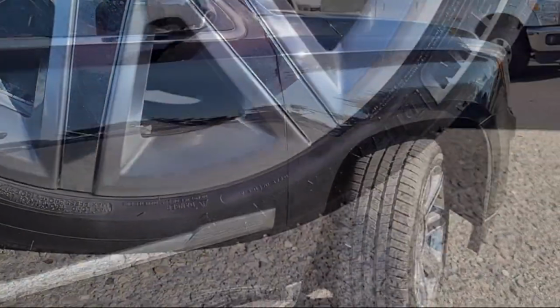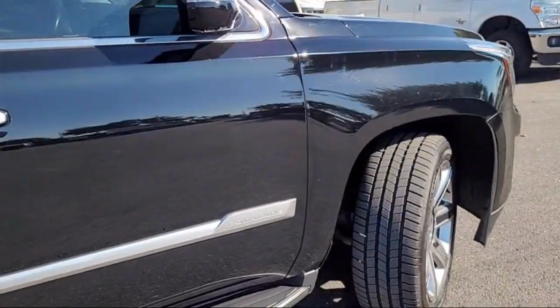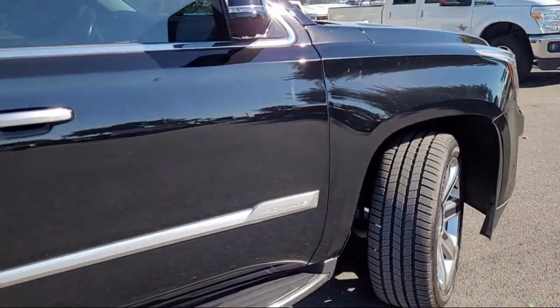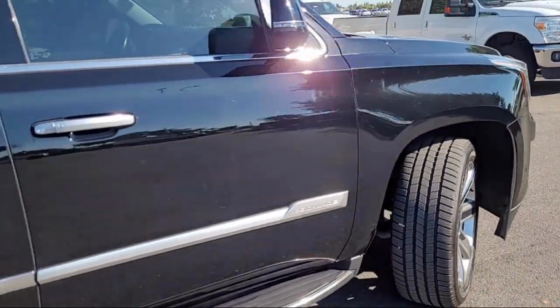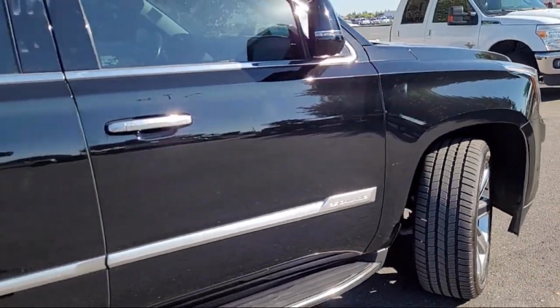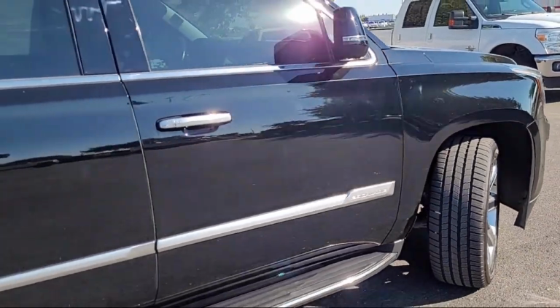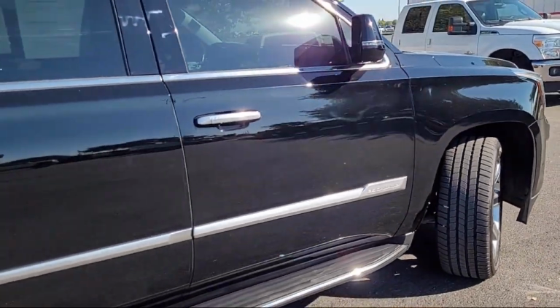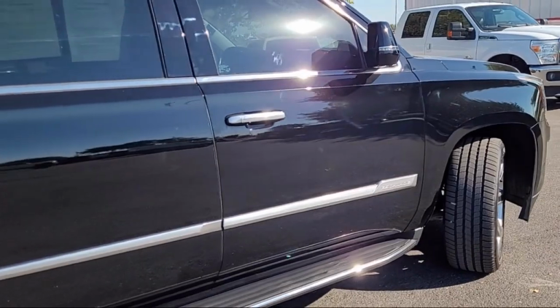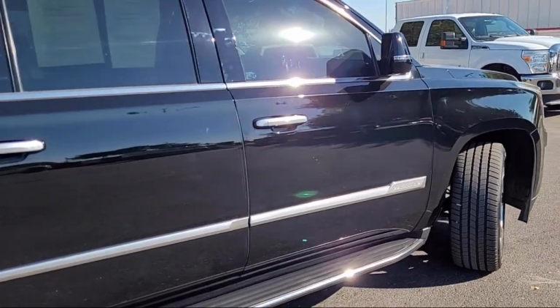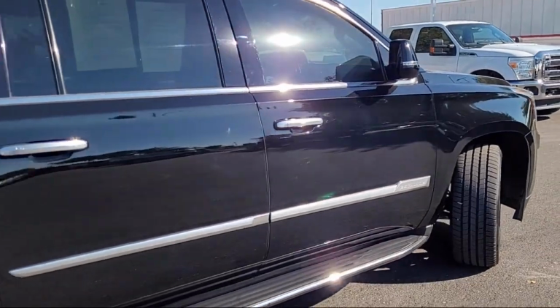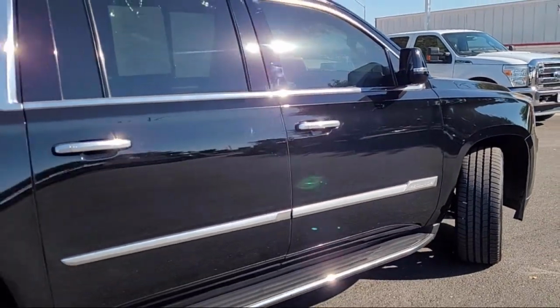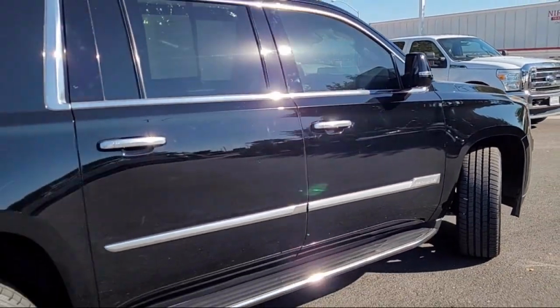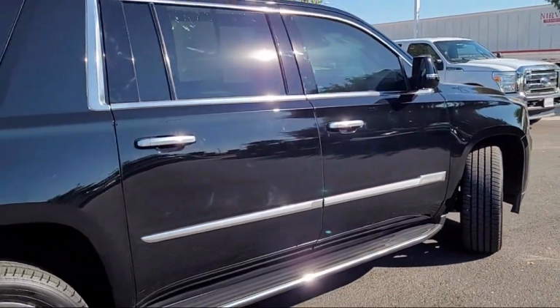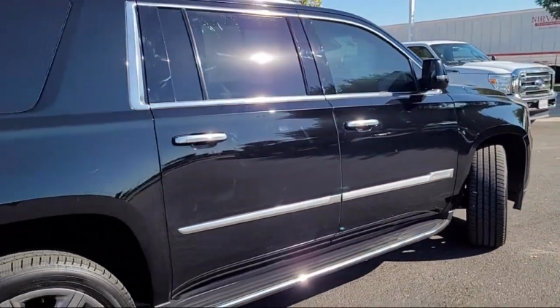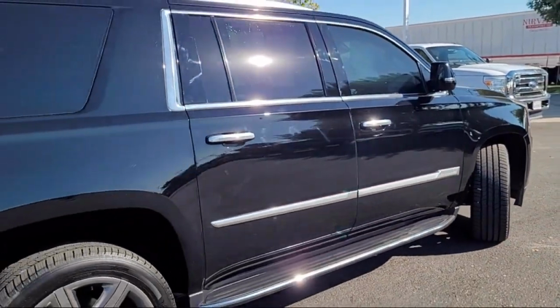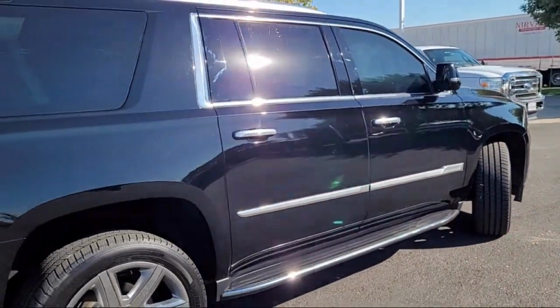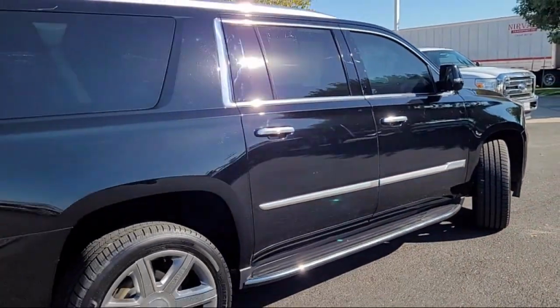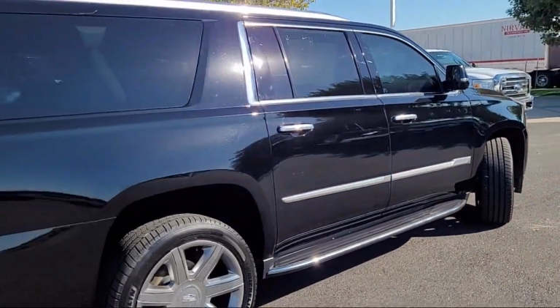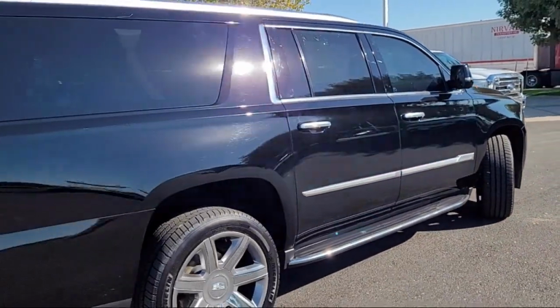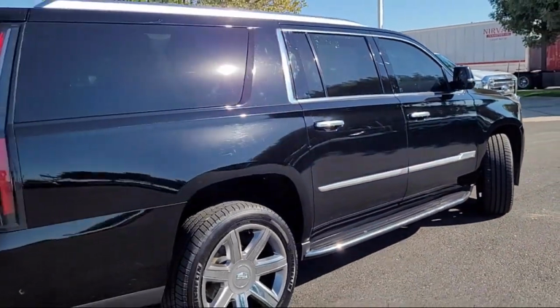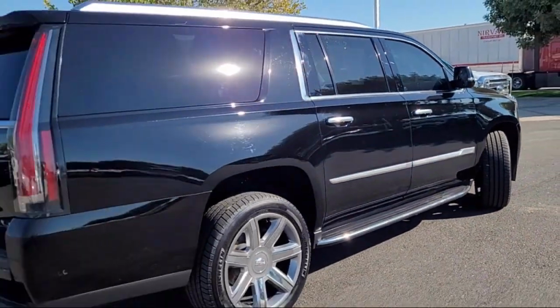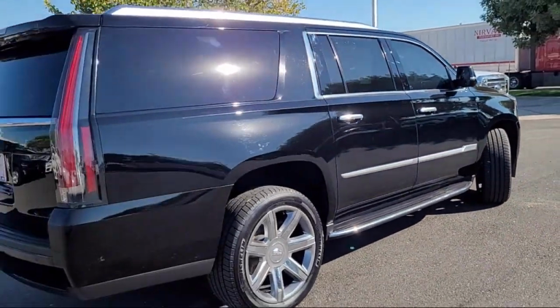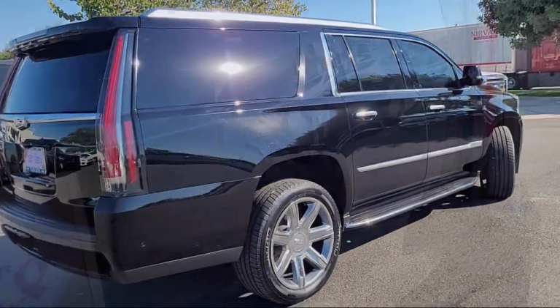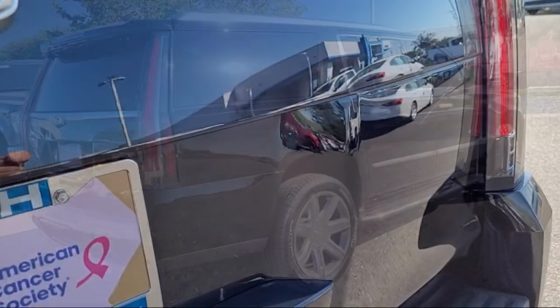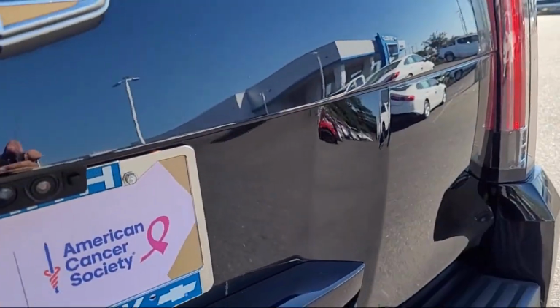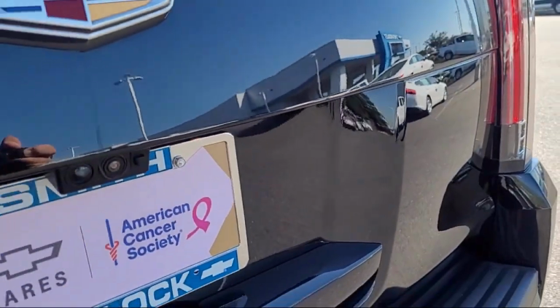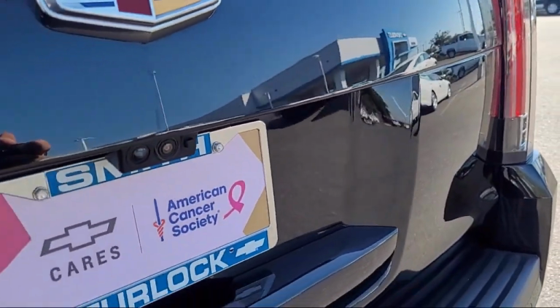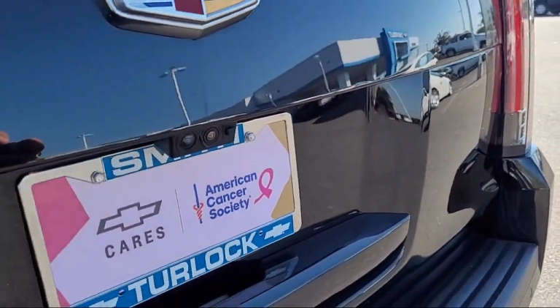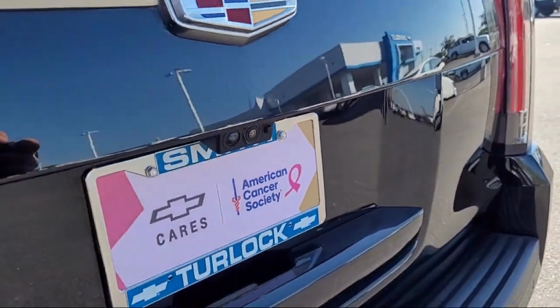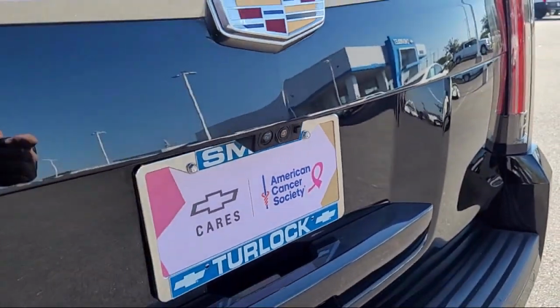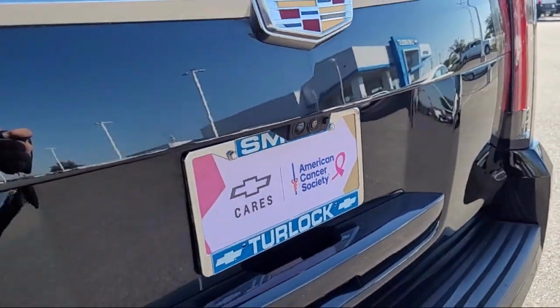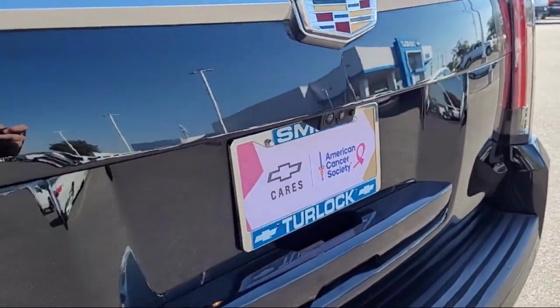It also features Ventilated Front Seats, a Leather Steering Wheel with Auto Tilt-Away, Lane Keep Assist with Lane Departure Warning, and has less than 75,000 miles on the odometer.